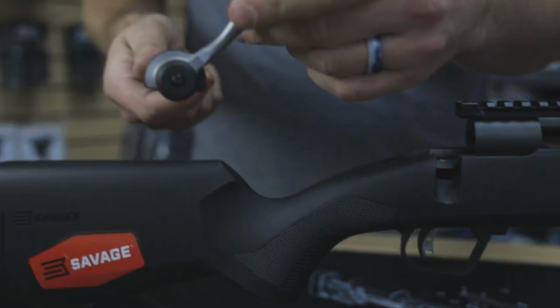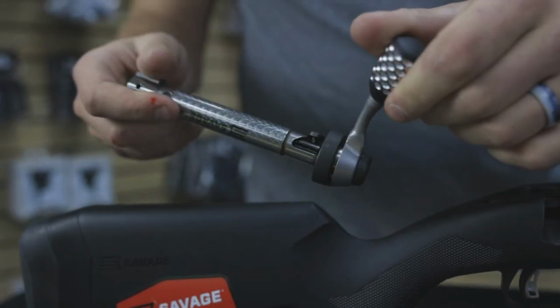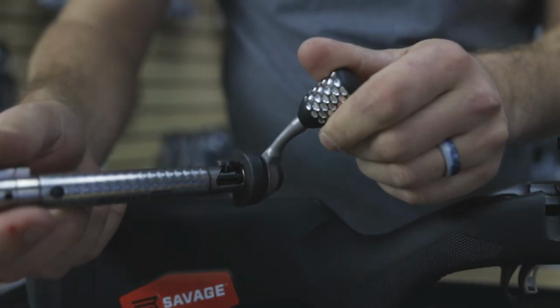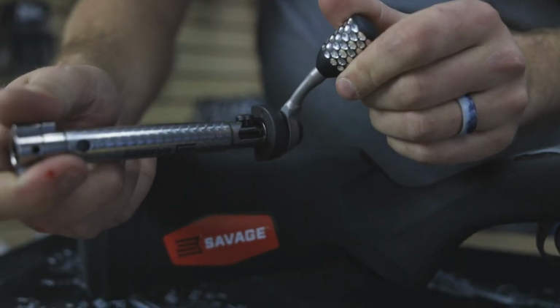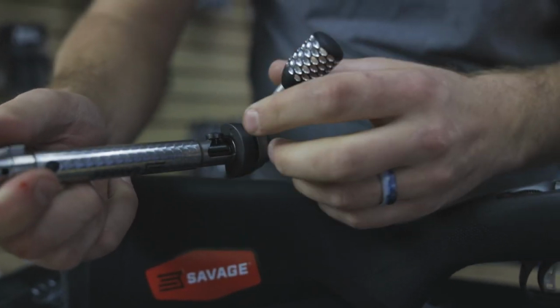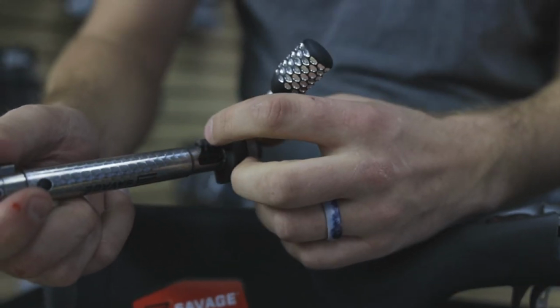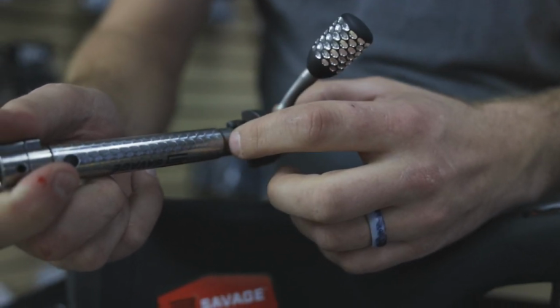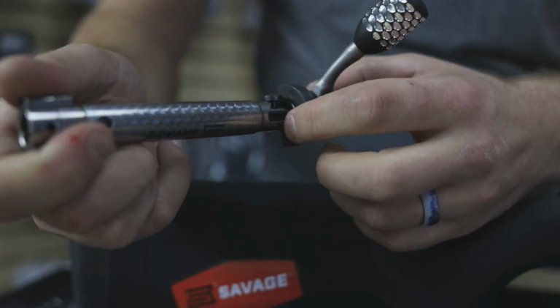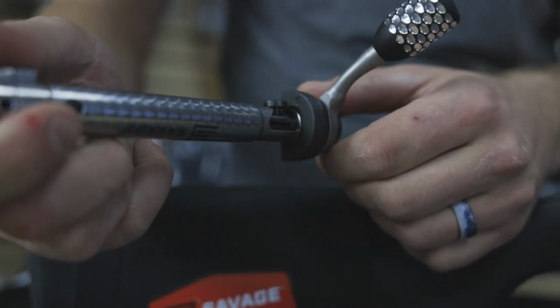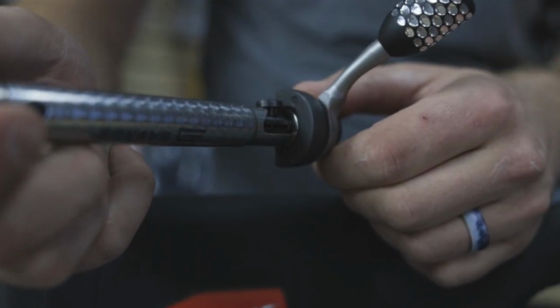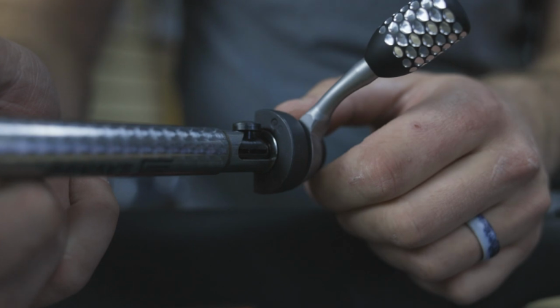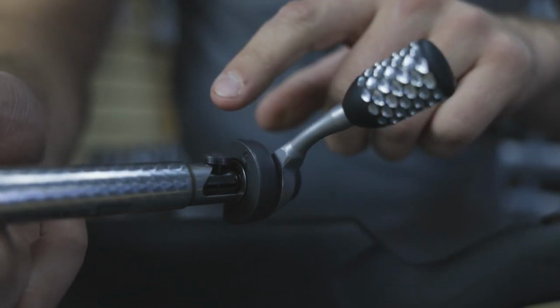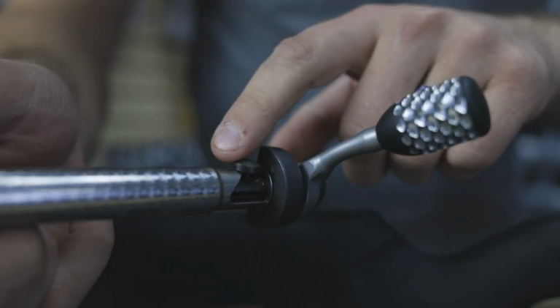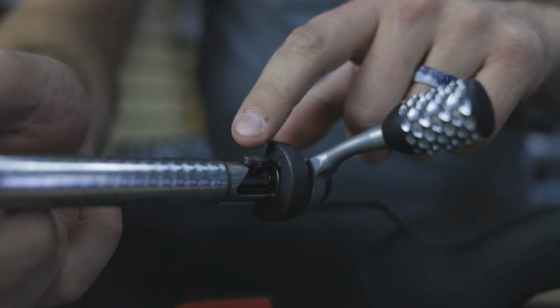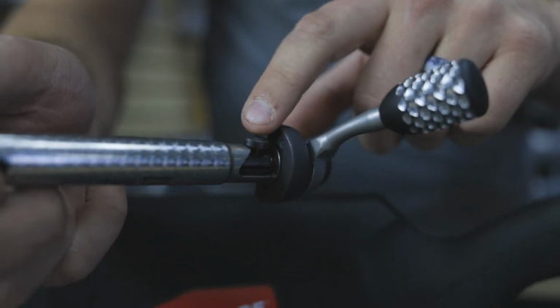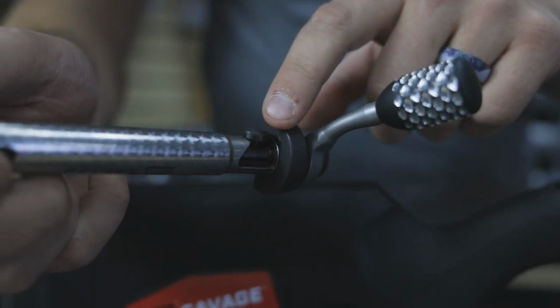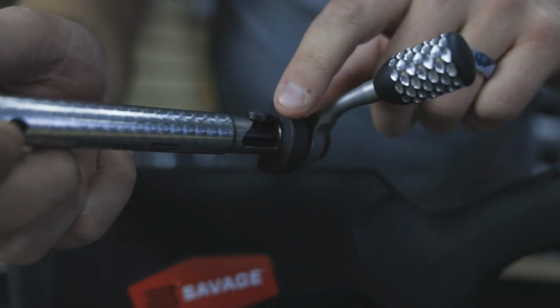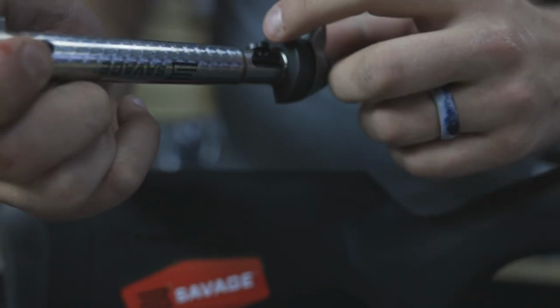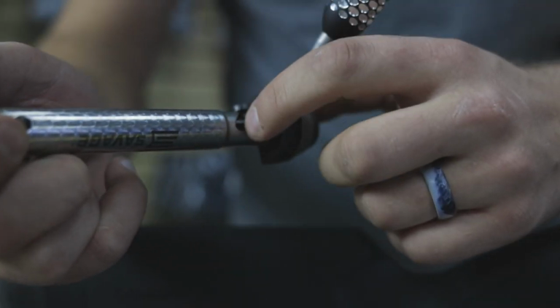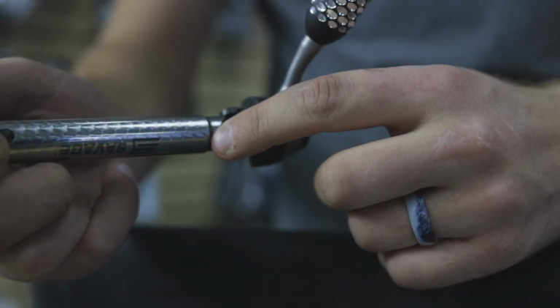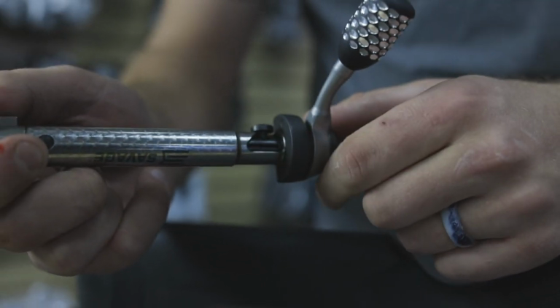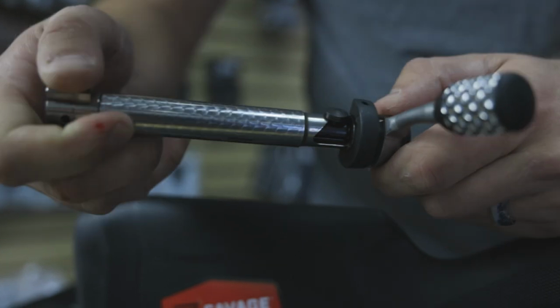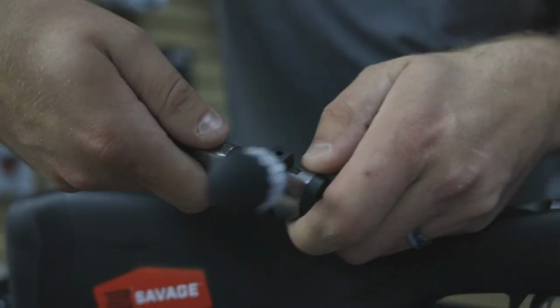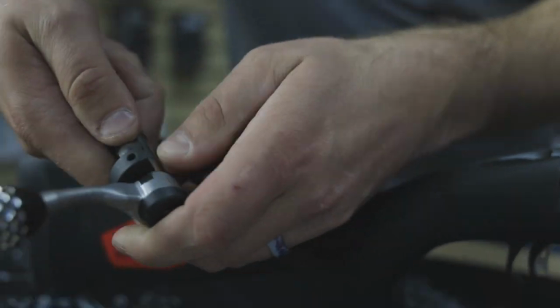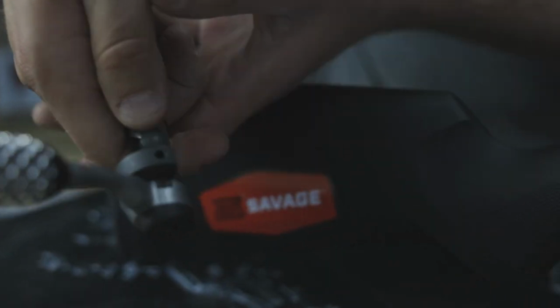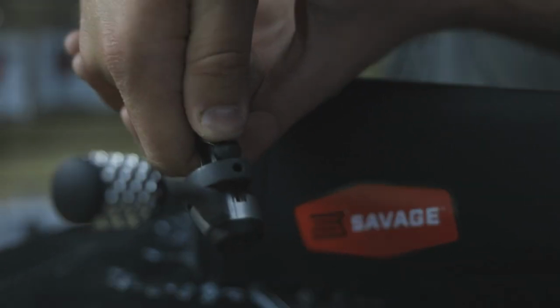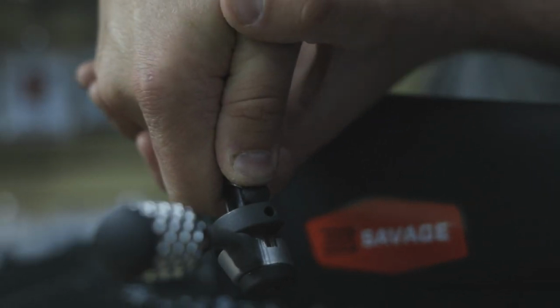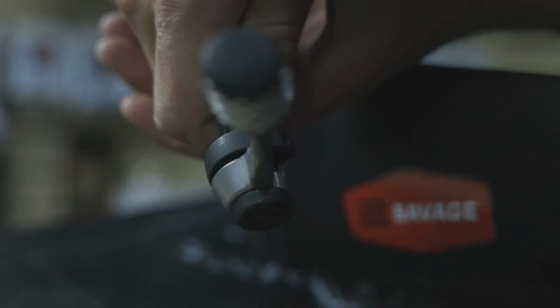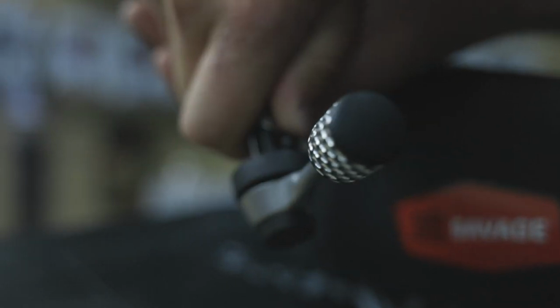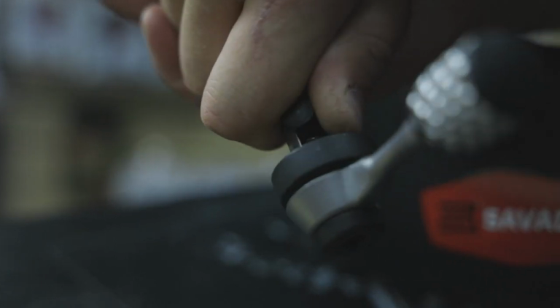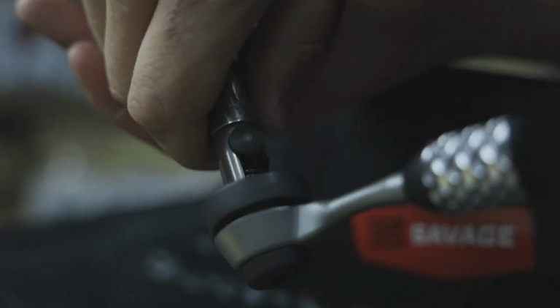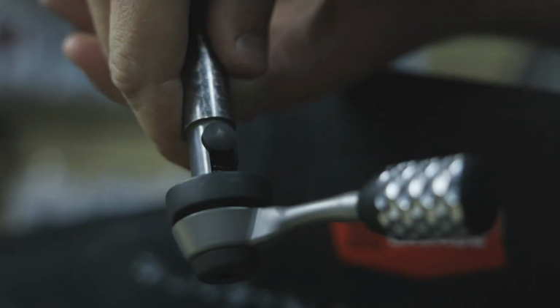Once you have the bolt out, you're going to look and there's this little triangle piece here. What you need to do is apply pressure on it up and over to get it to slide down into that slot. I just get my thumb here and press on it and it's going to snap over.